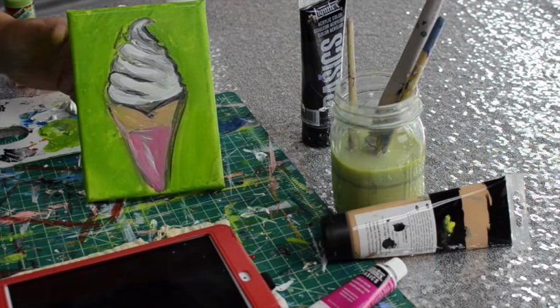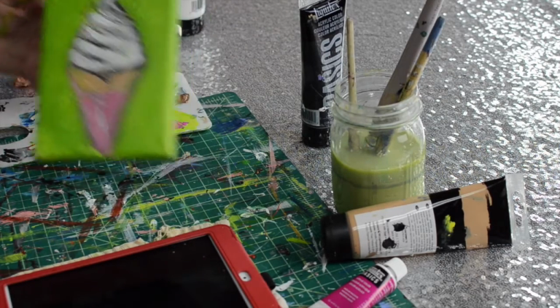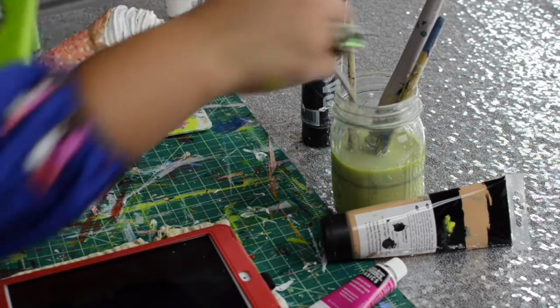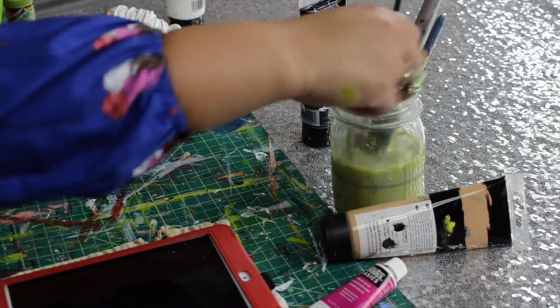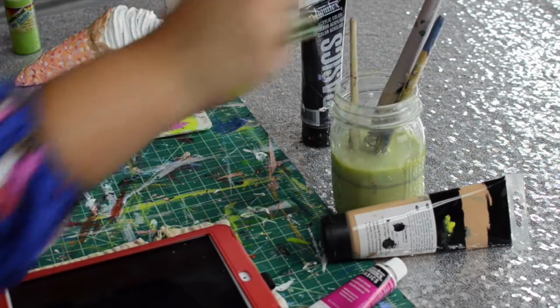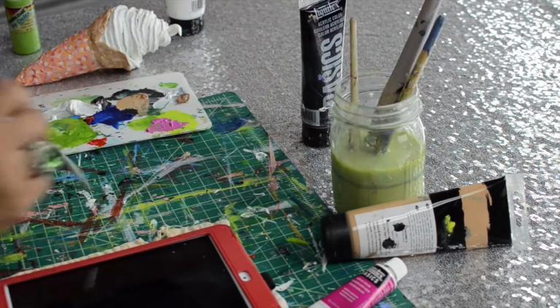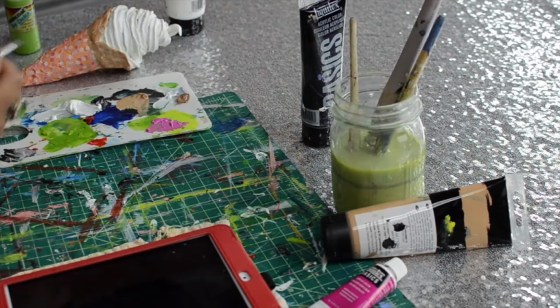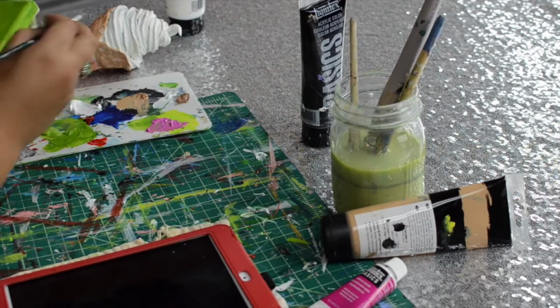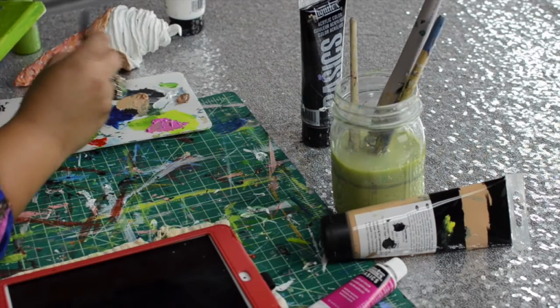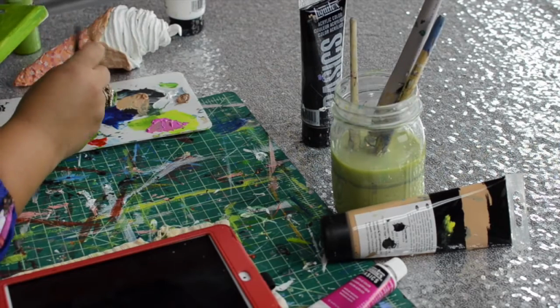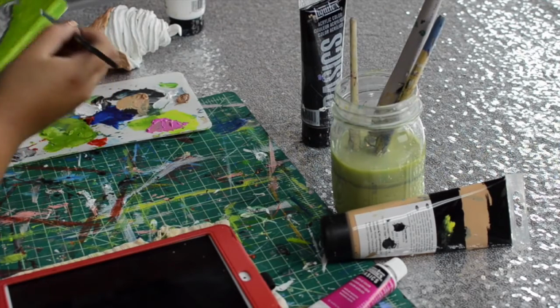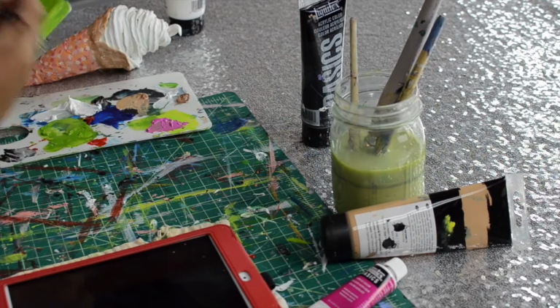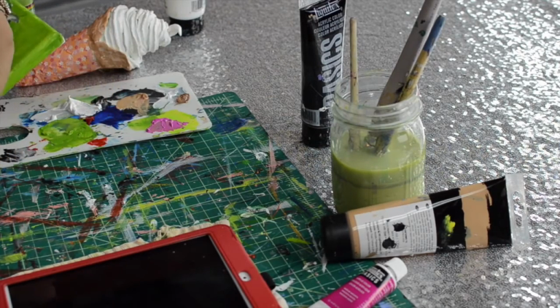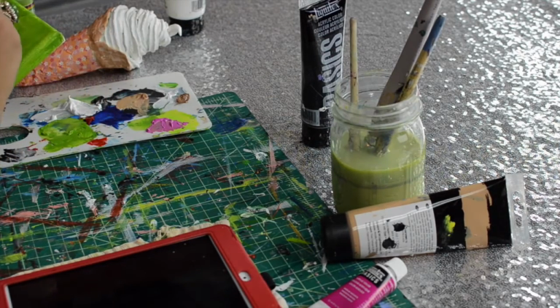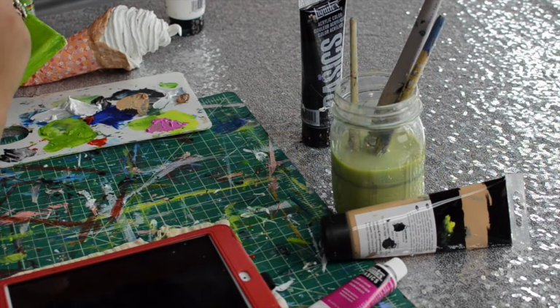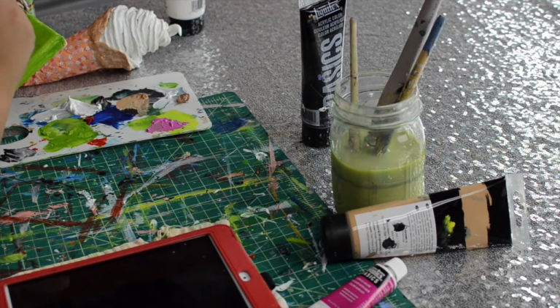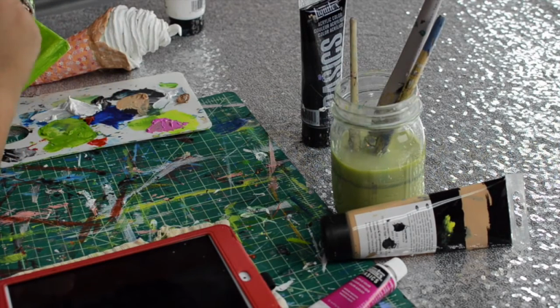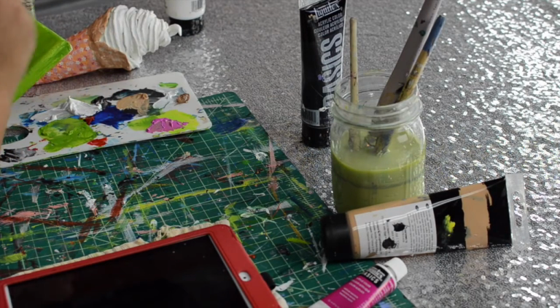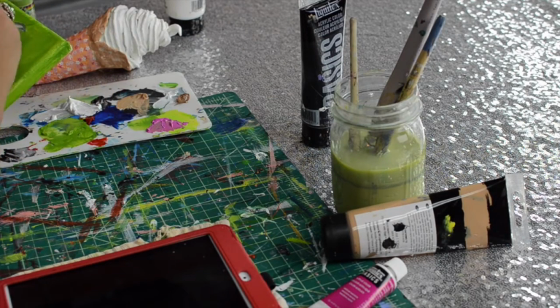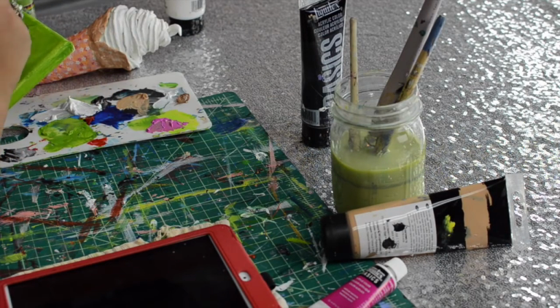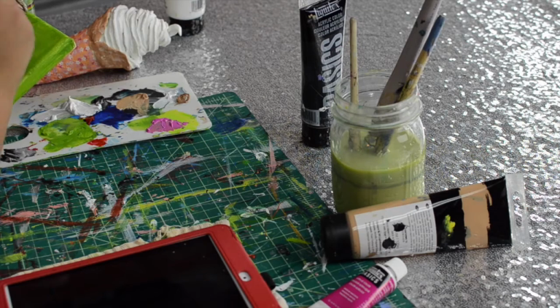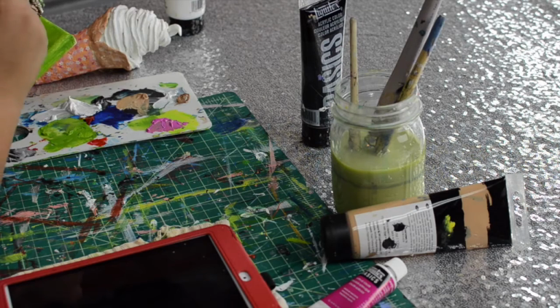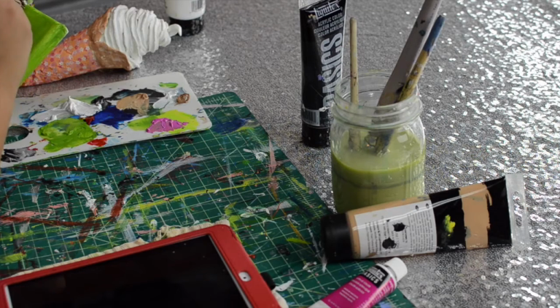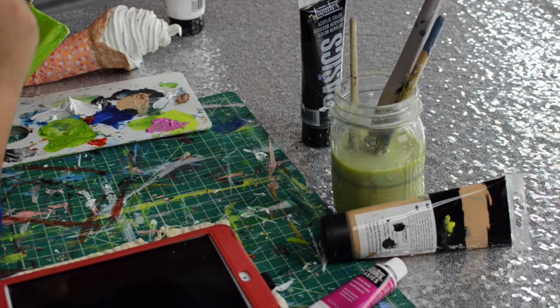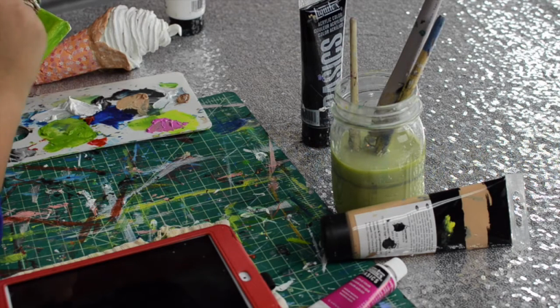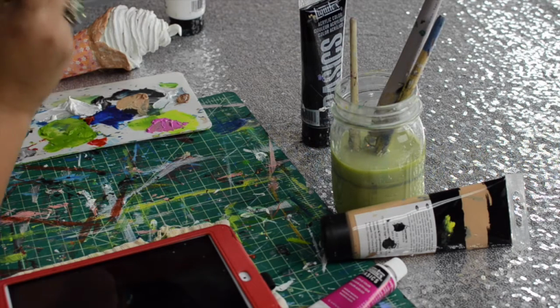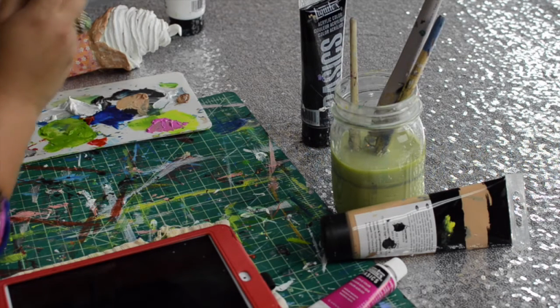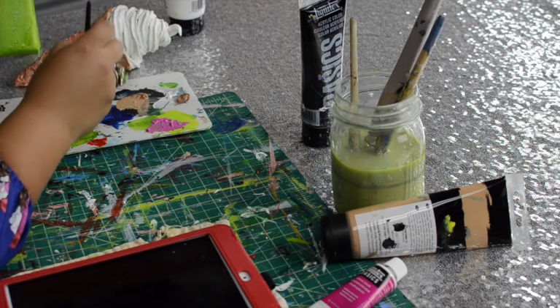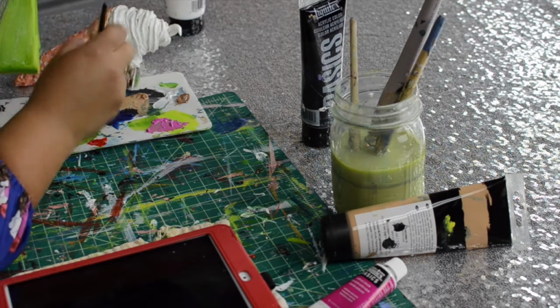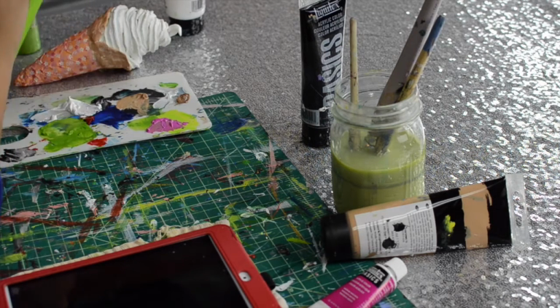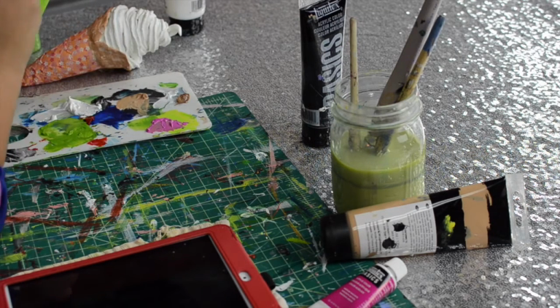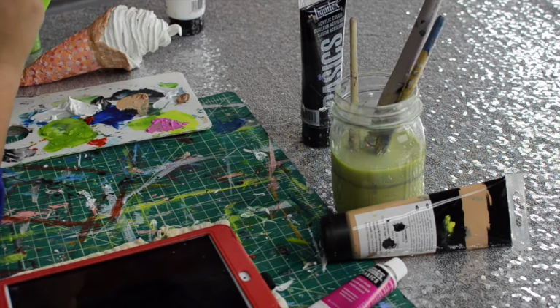Yeah, that's cute. So if you're probably thinking, 'Oh my gosh, this is the worst ice cream cone,' I can paint ice cream cones — I'm just trying to give you the basics on how you can do it. This takes a little bit of time, more time than like 20 minutes.